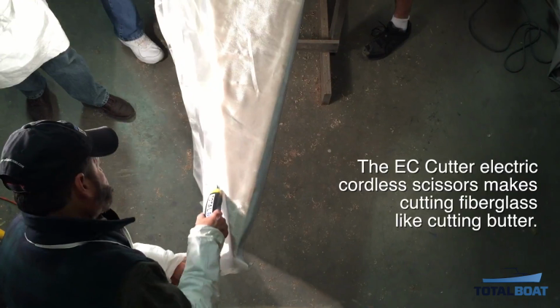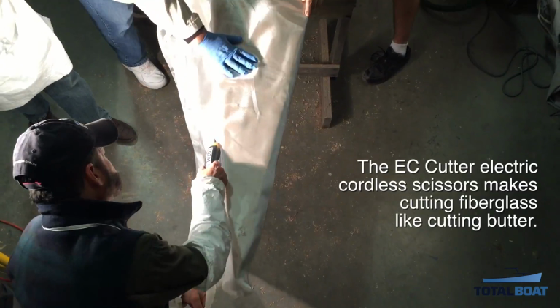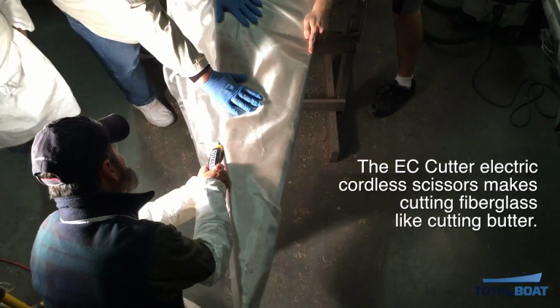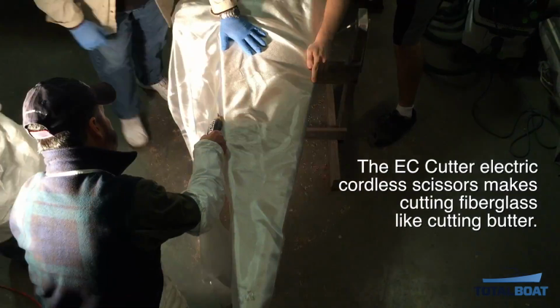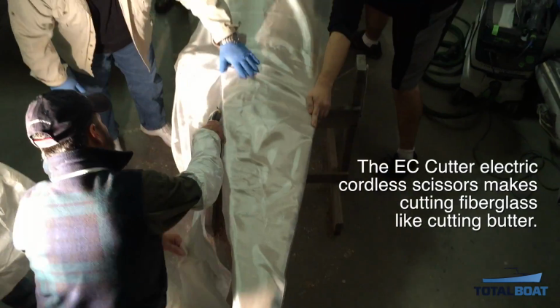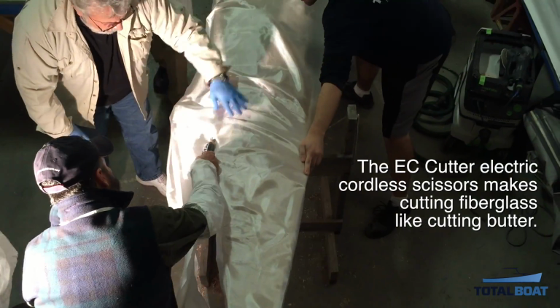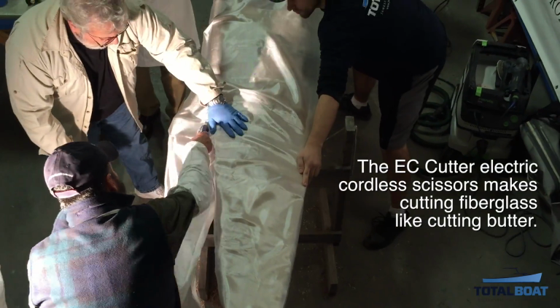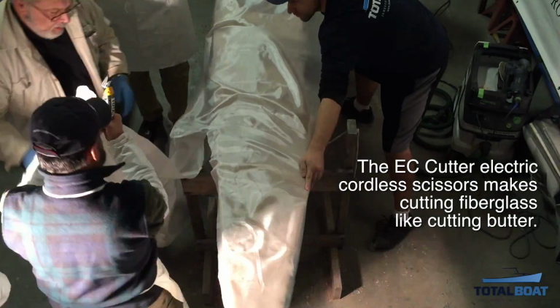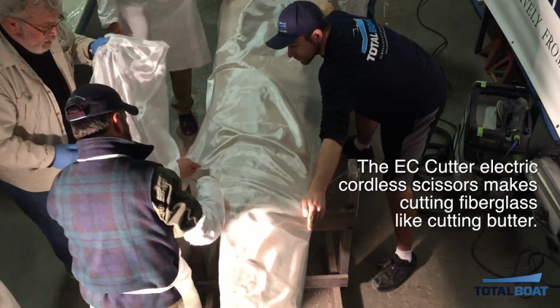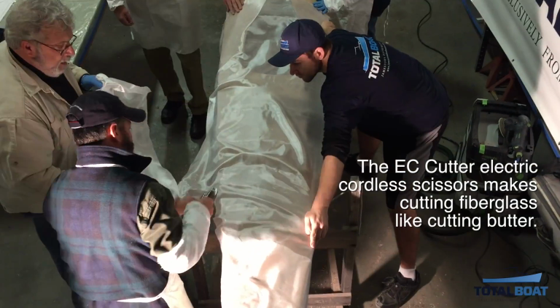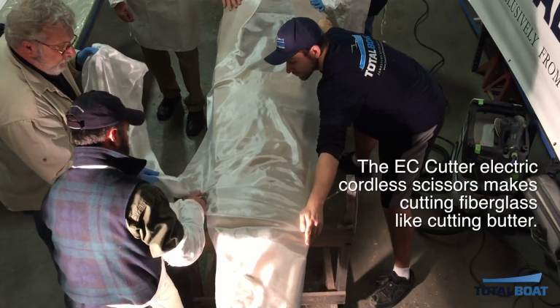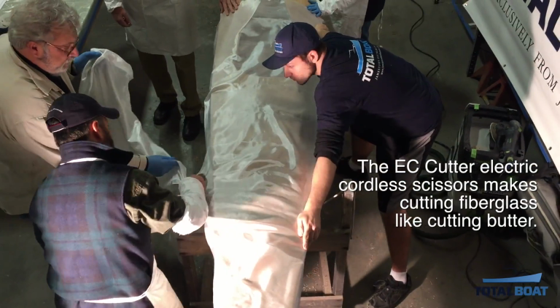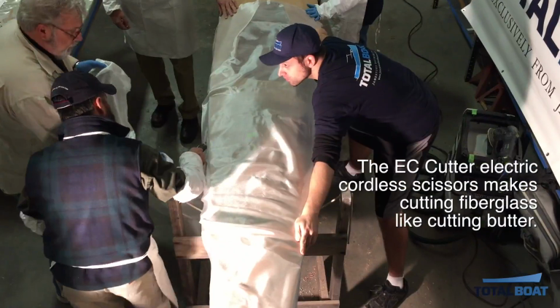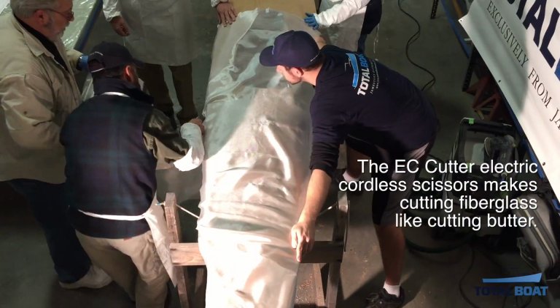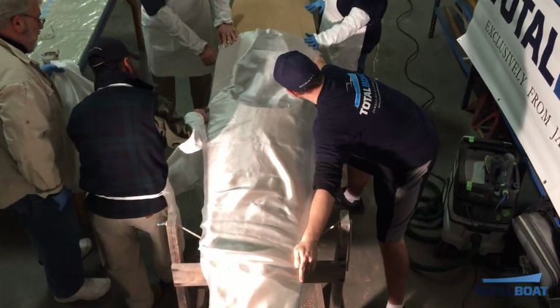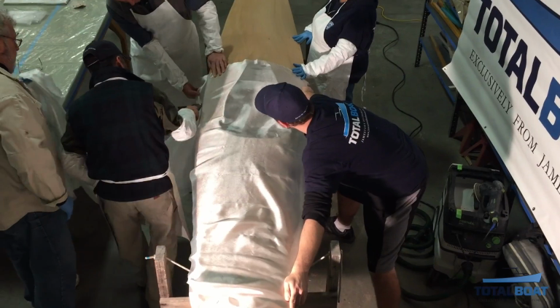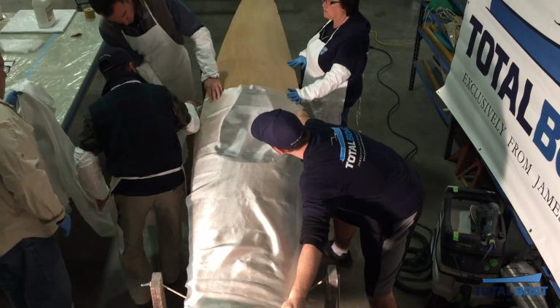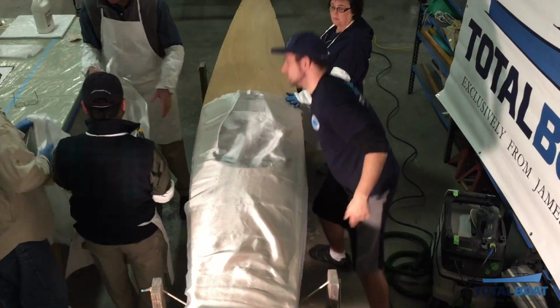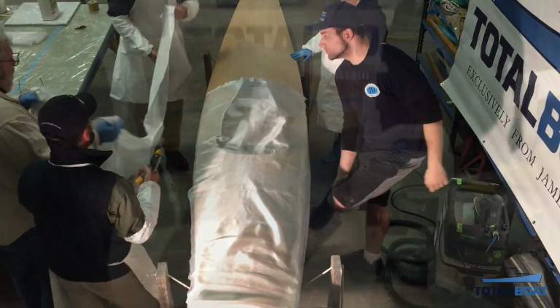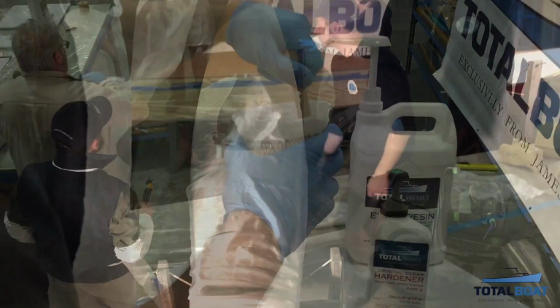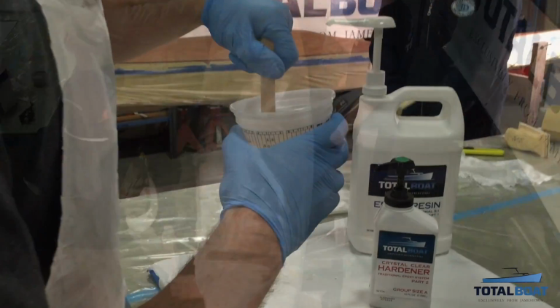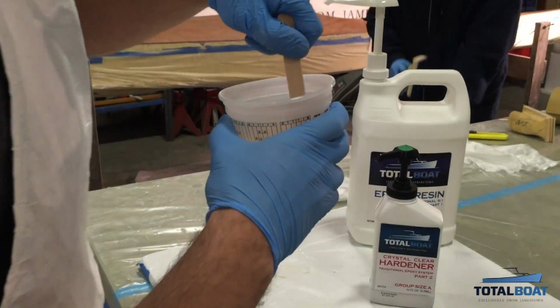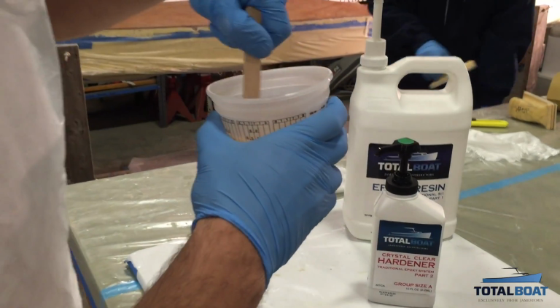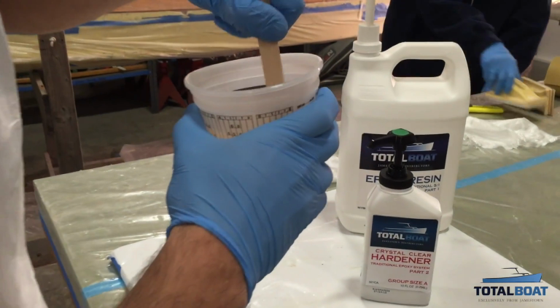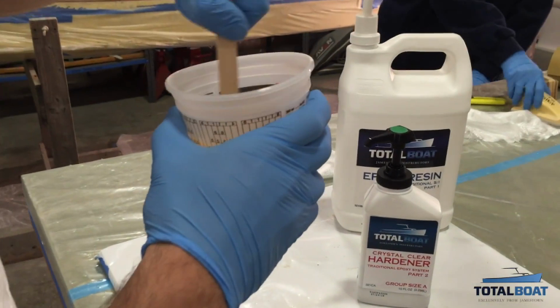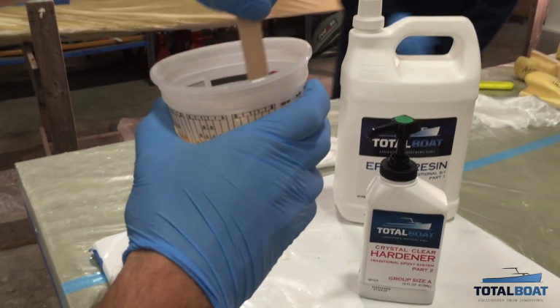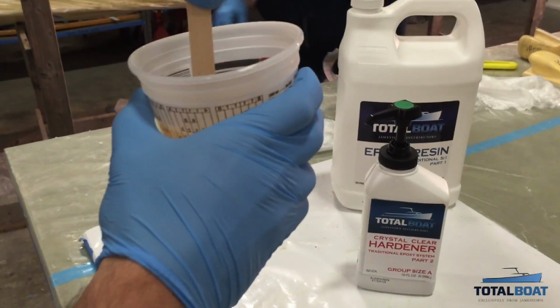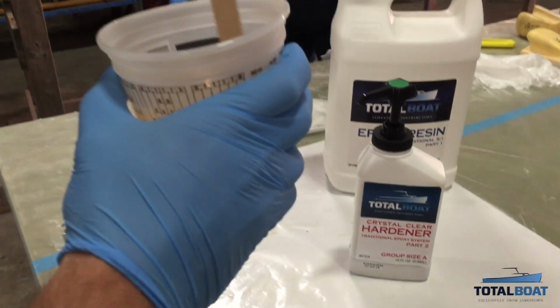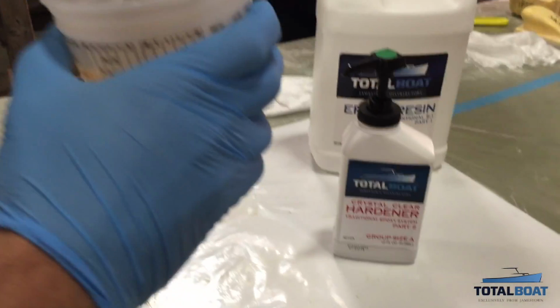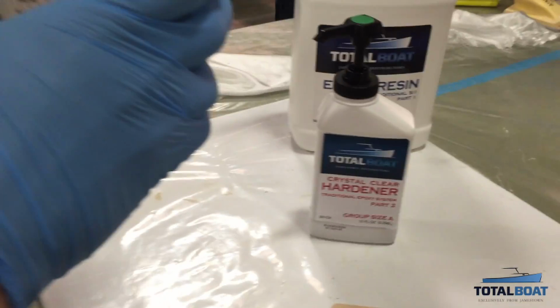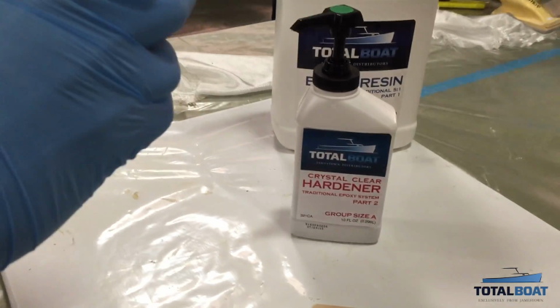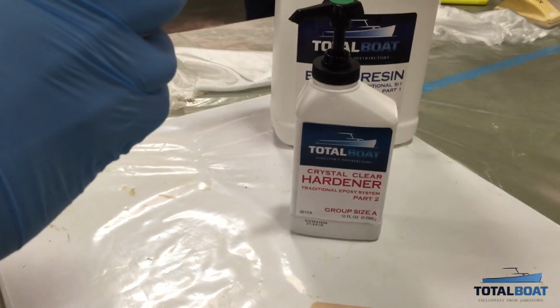Fiberglassing the deck was a big step. It allowed us to use the EC cutter tool, a customer favorite, and Total Bolt 5-to-1 epoxy with the new crystal clear hardener. Let's do it!